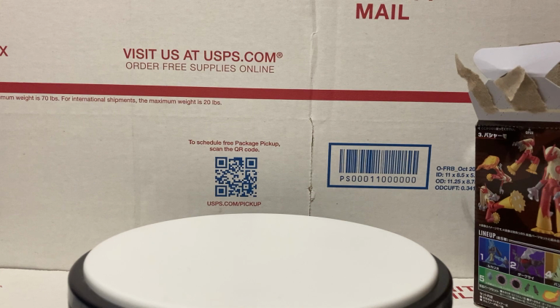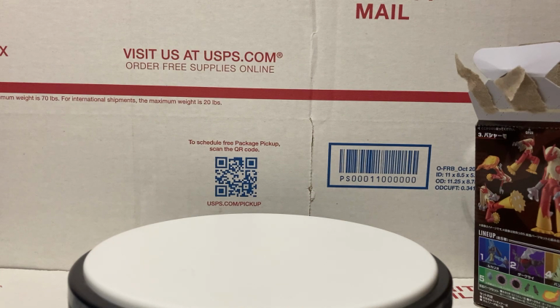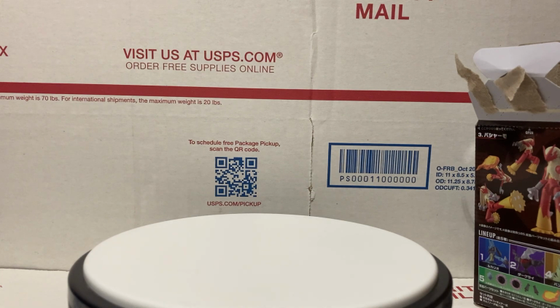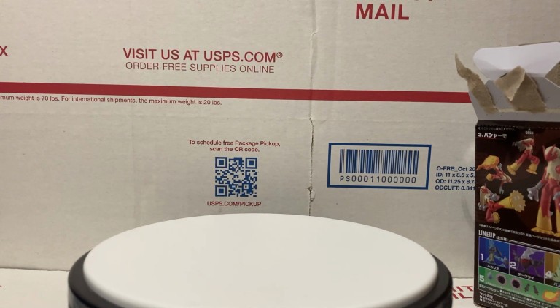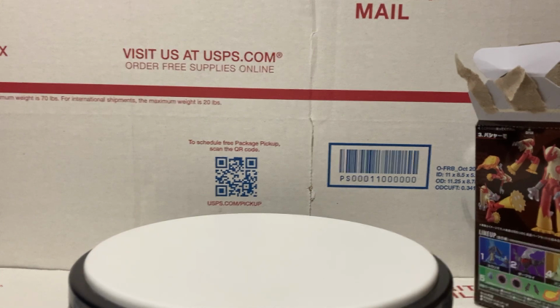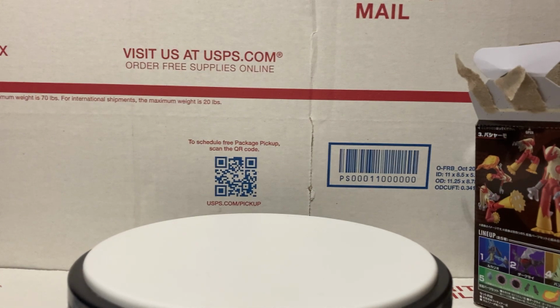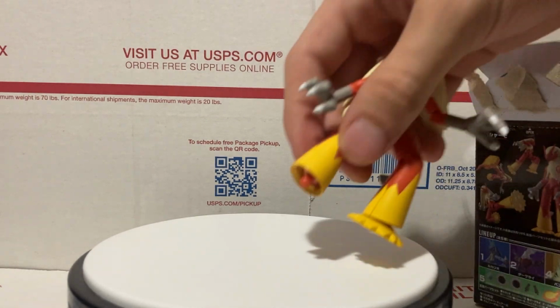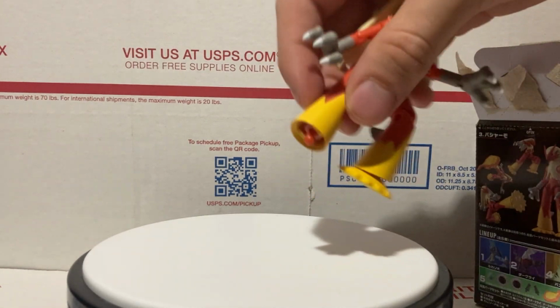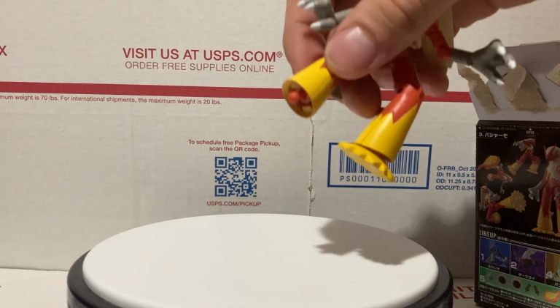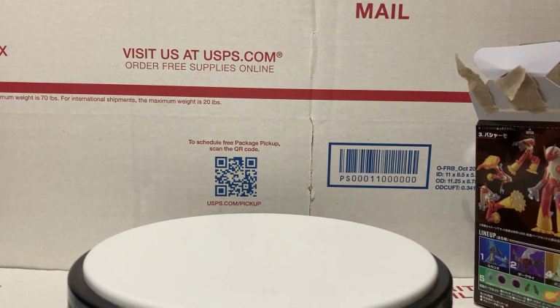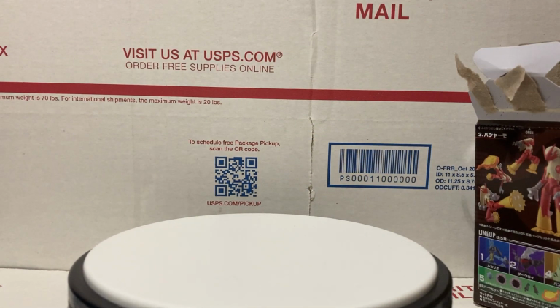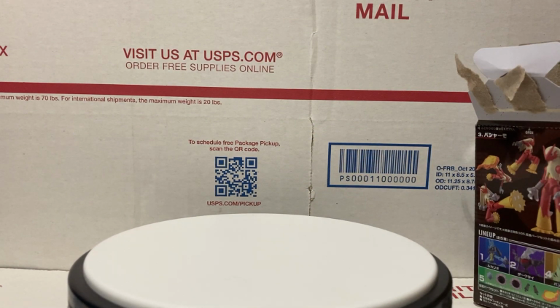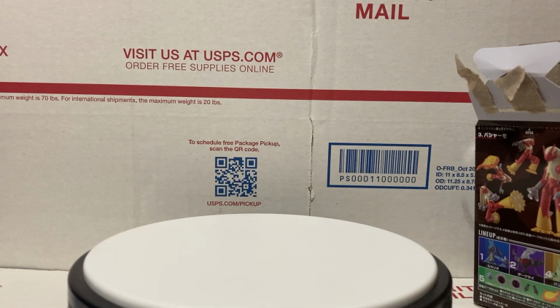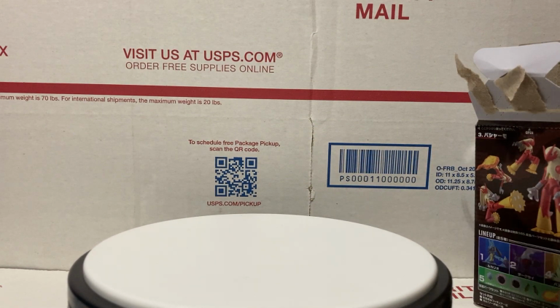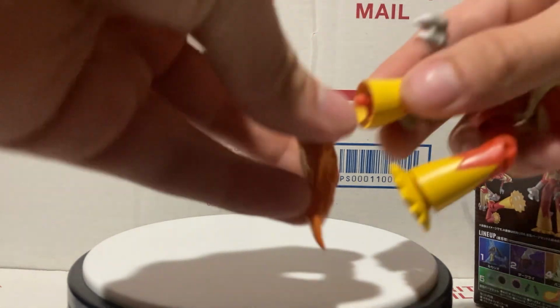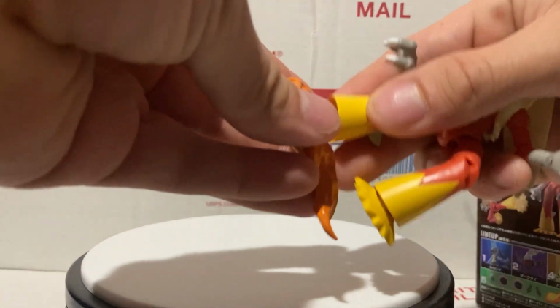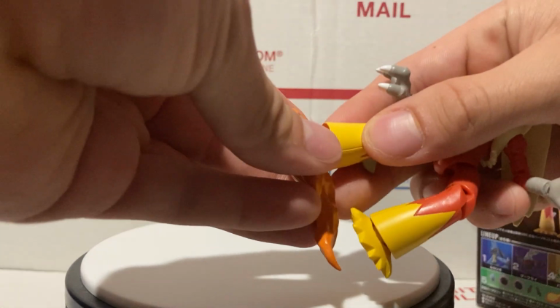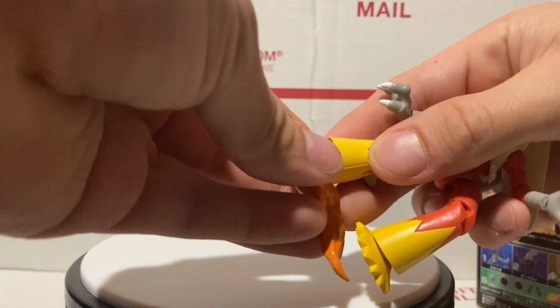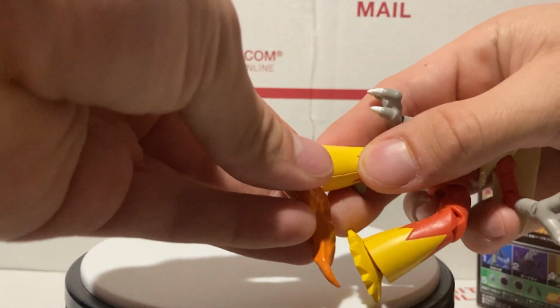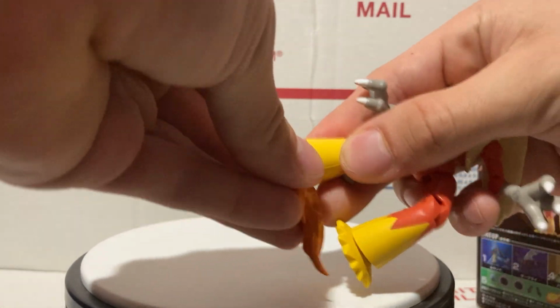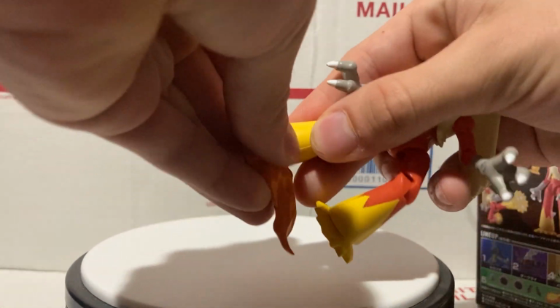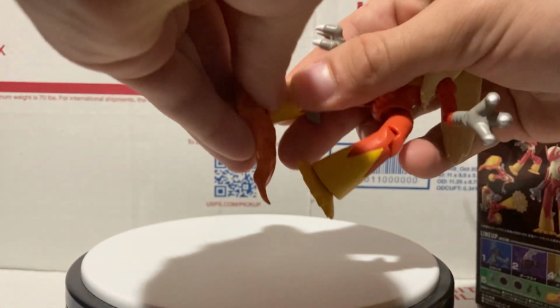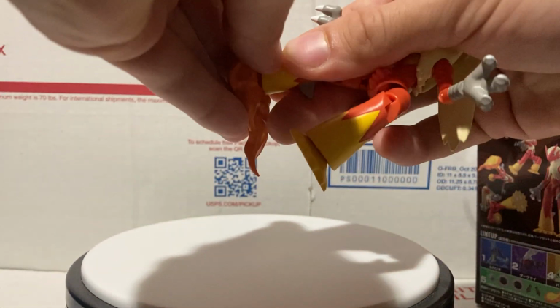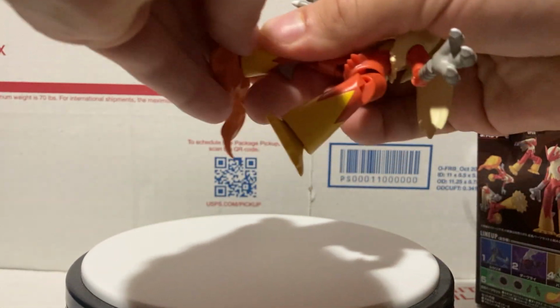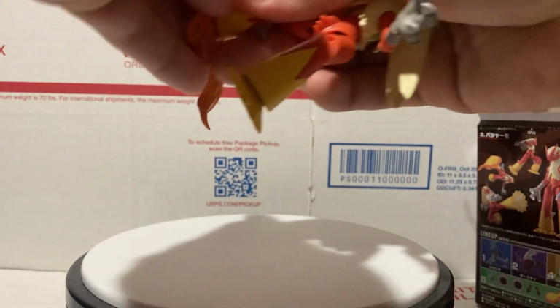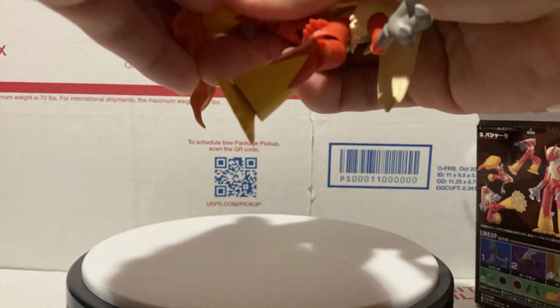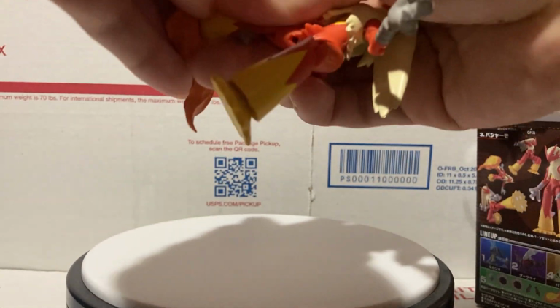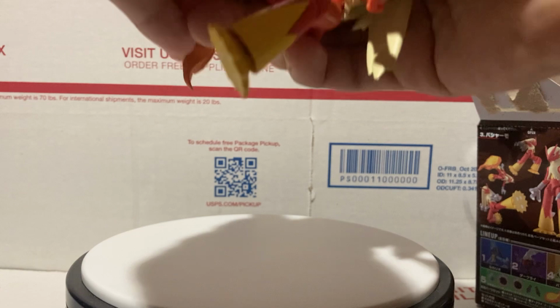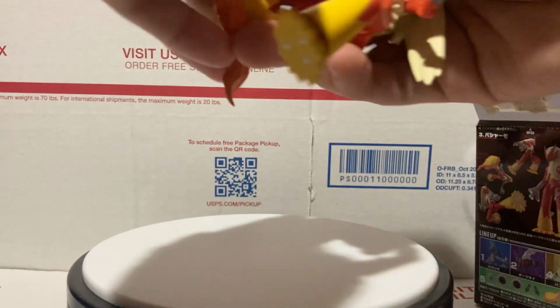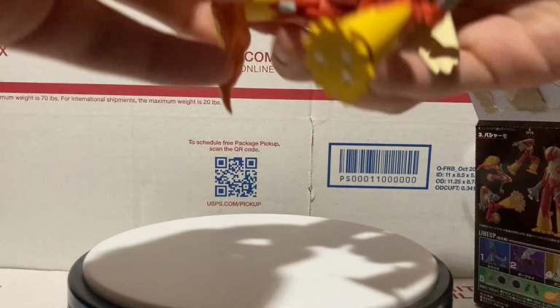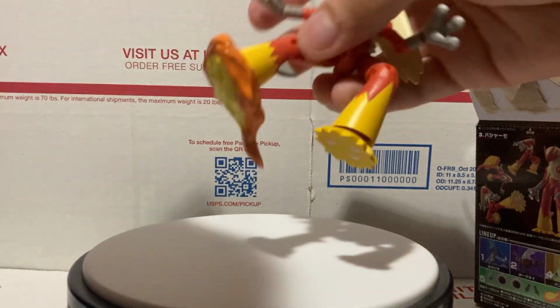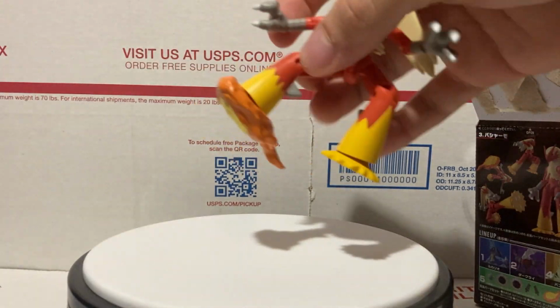Actually, I'll show you the accessory real quick. So there's his foot — taking it off — and kind of pop it in. There you go — pretty sweet!